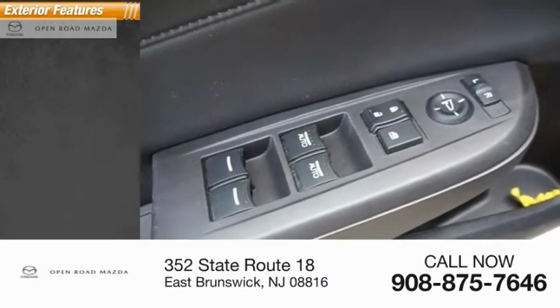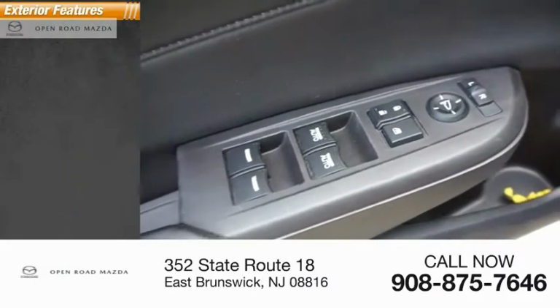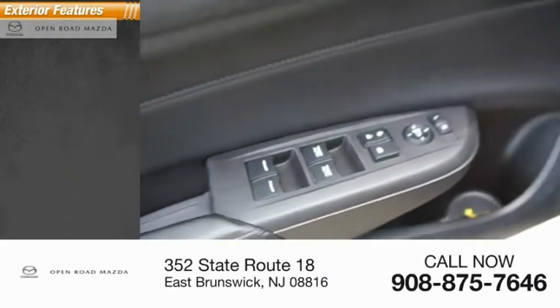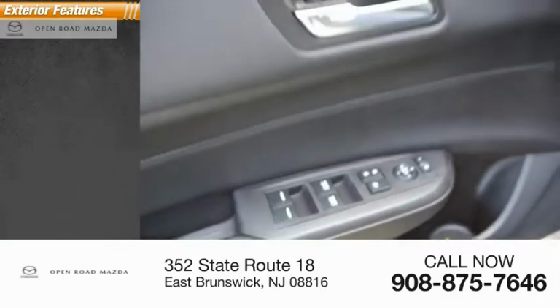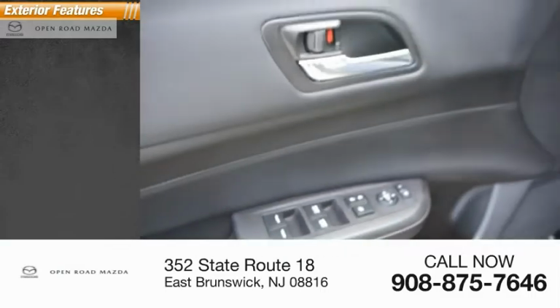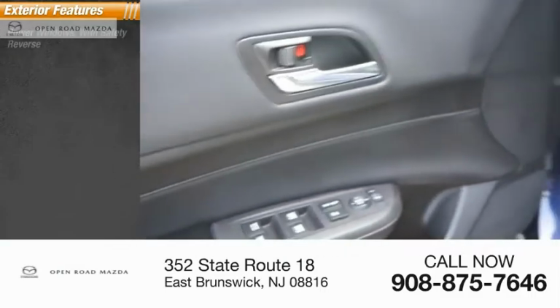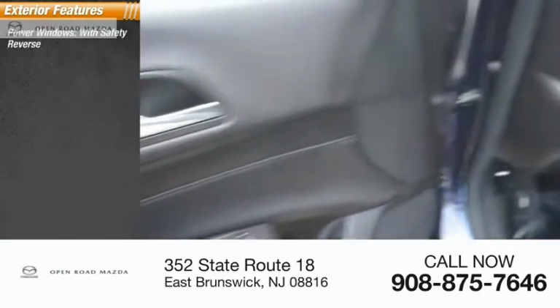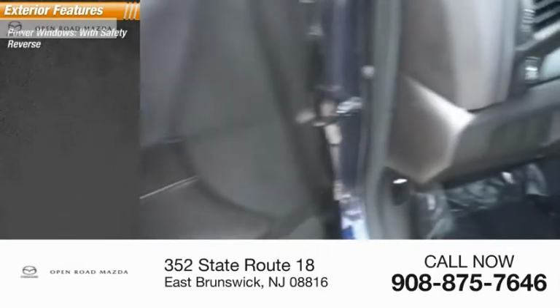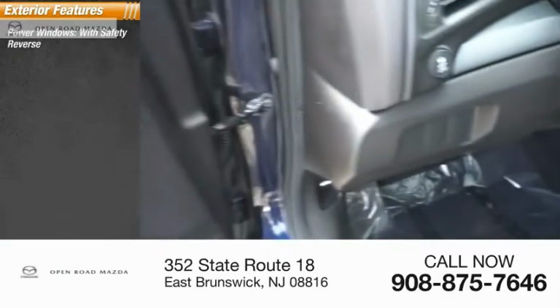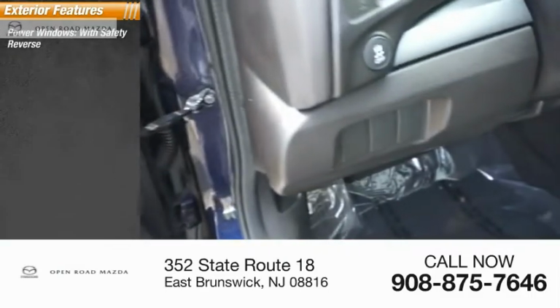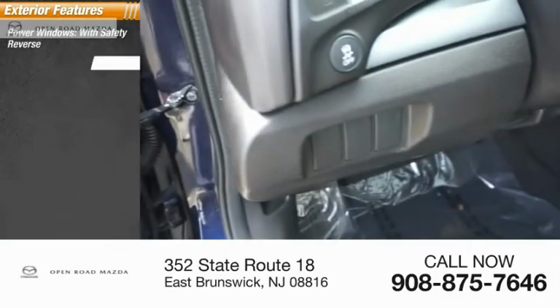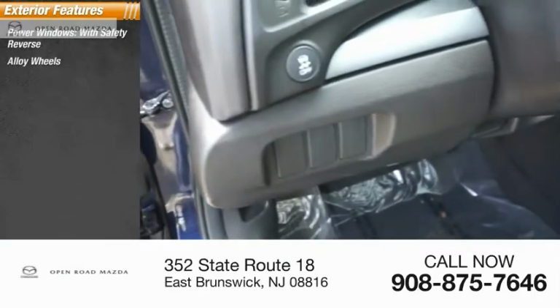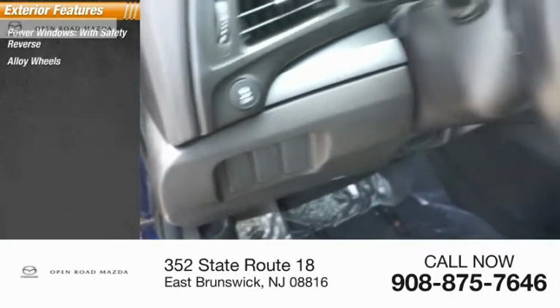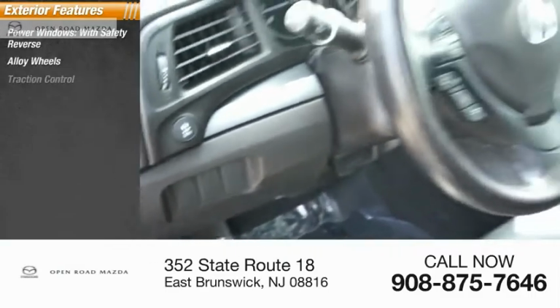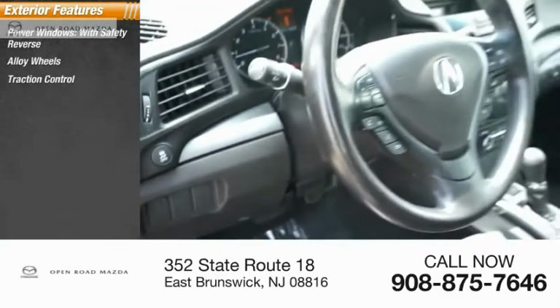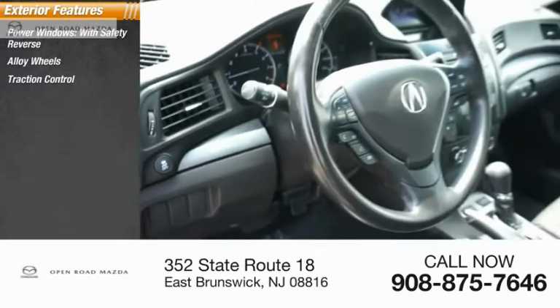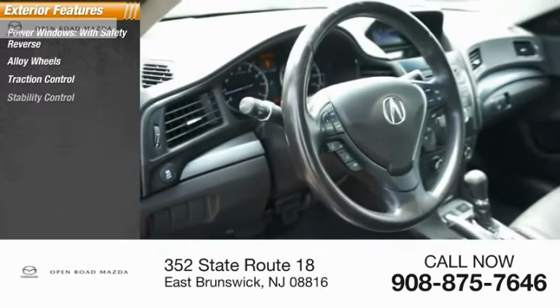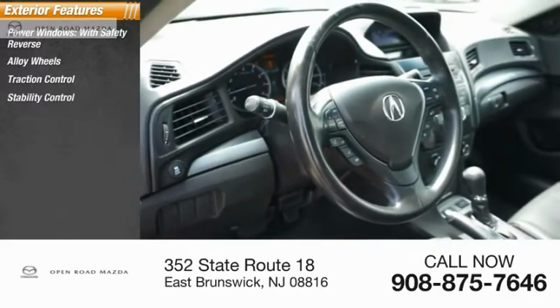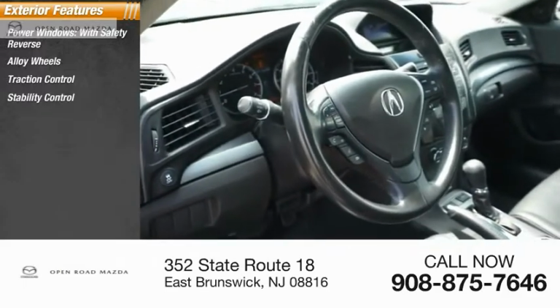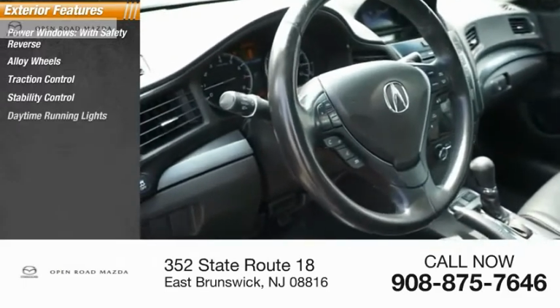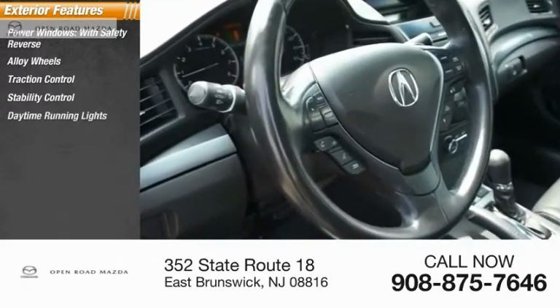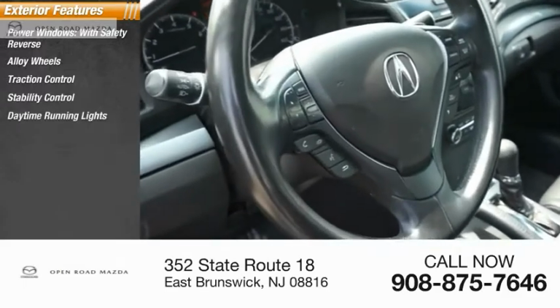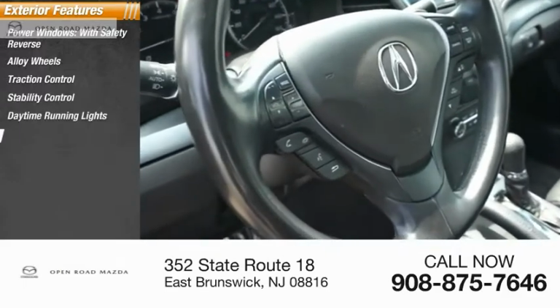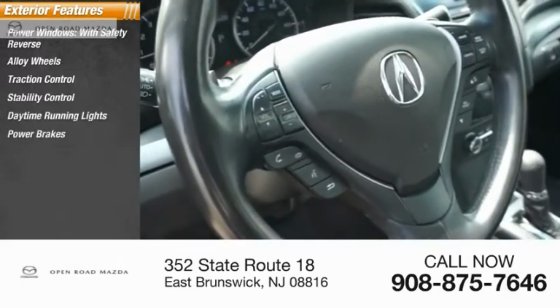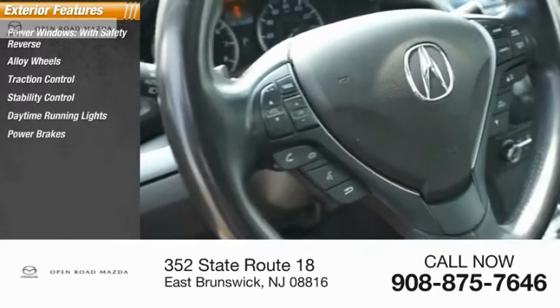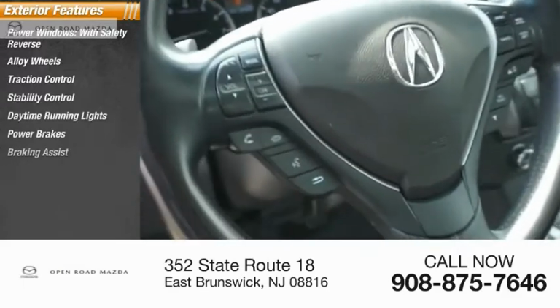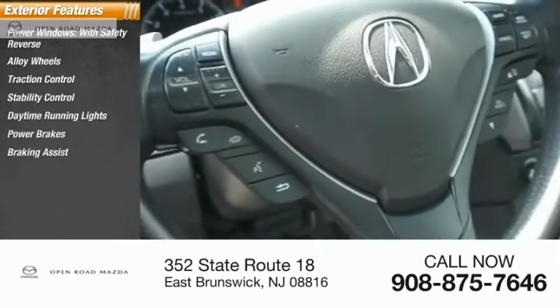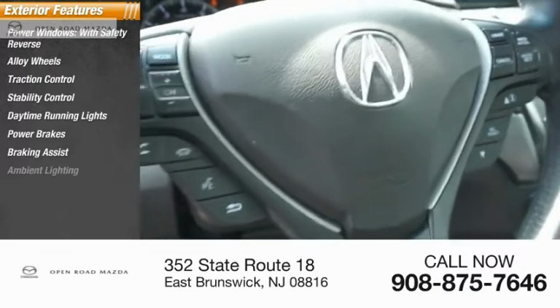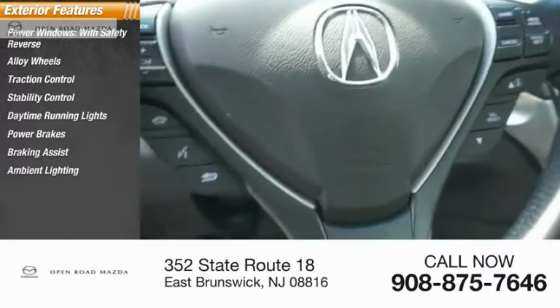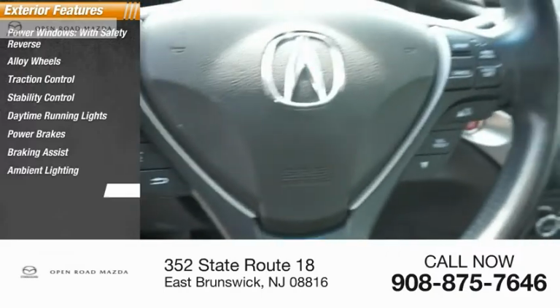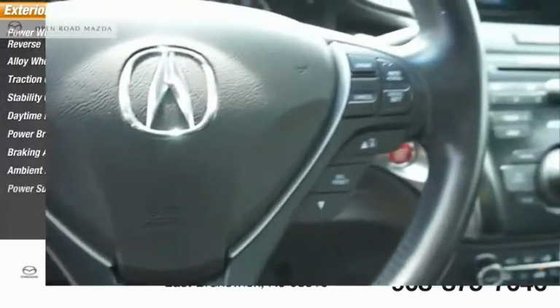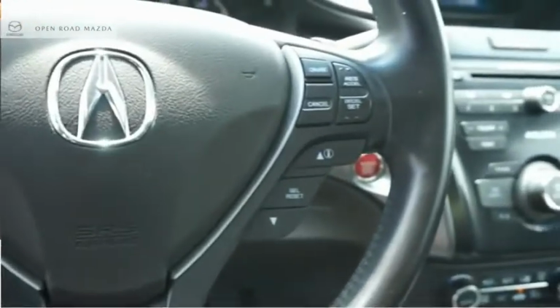Here are some of this vehicle's great options: power windows with safety reverse, alloy wheels, traction control, stability control, daytime running lights, power brakes, braking assist, ambient lighting, and power sunroof.